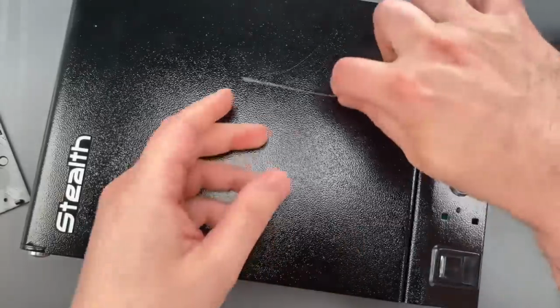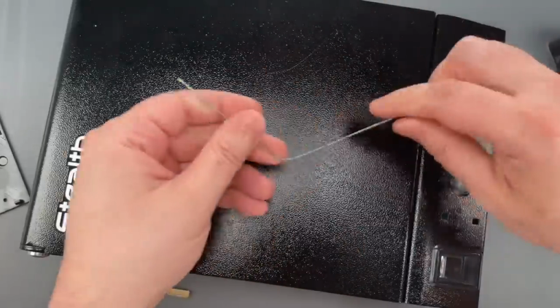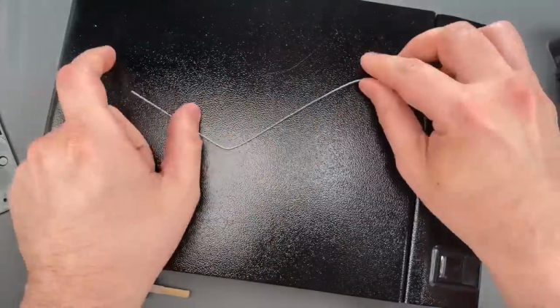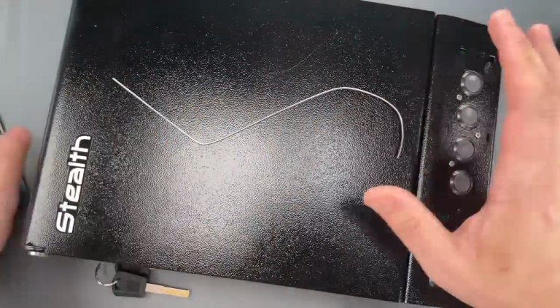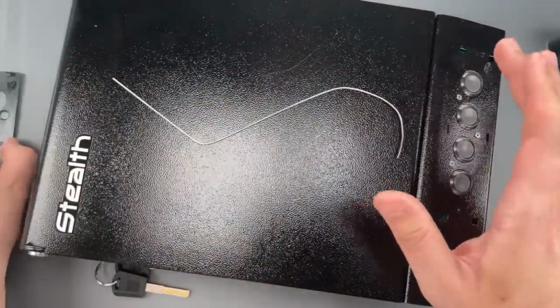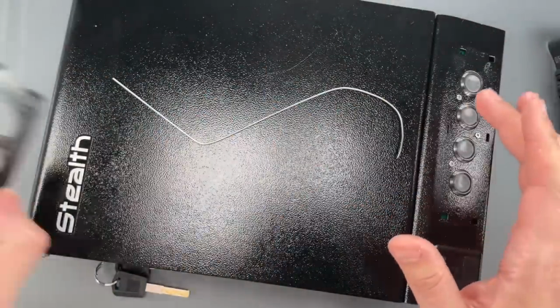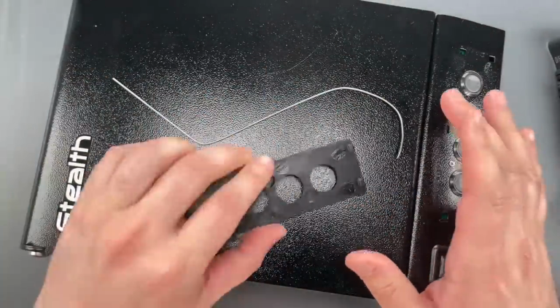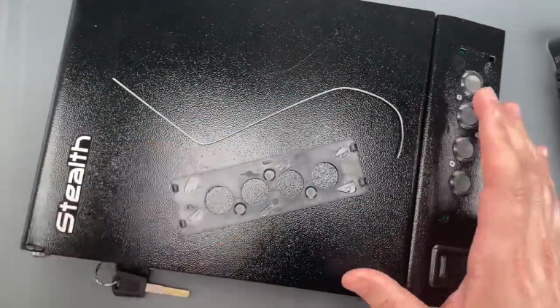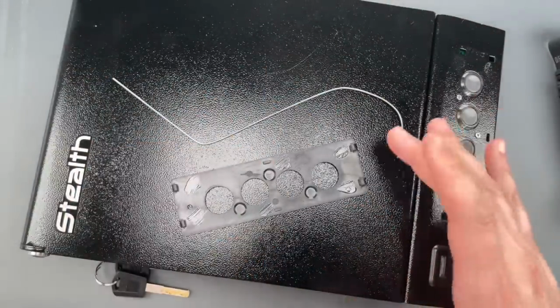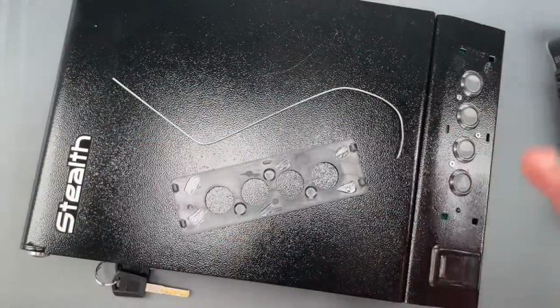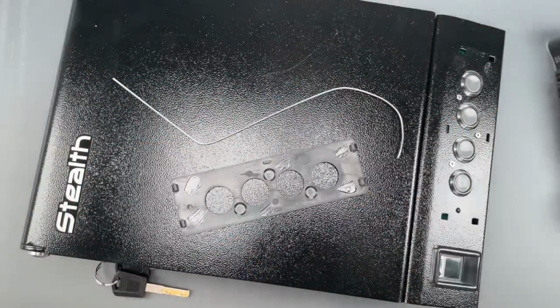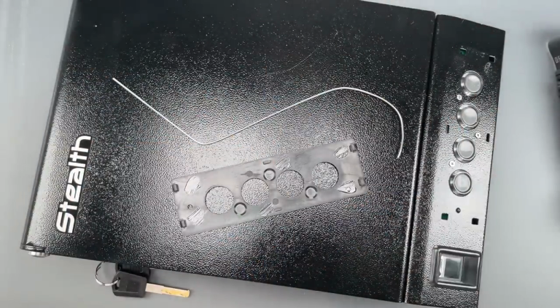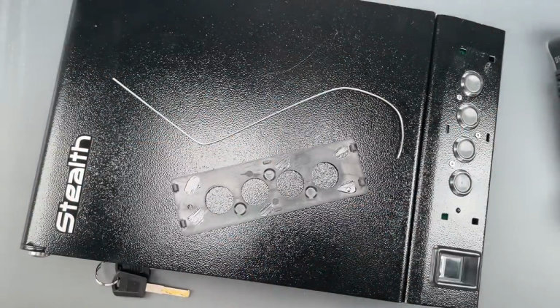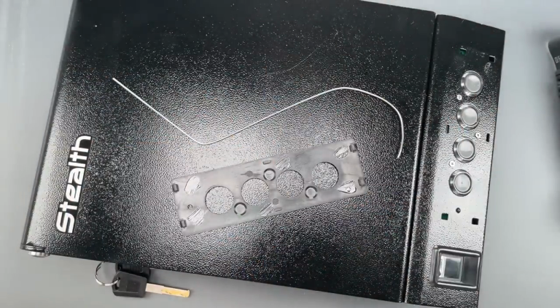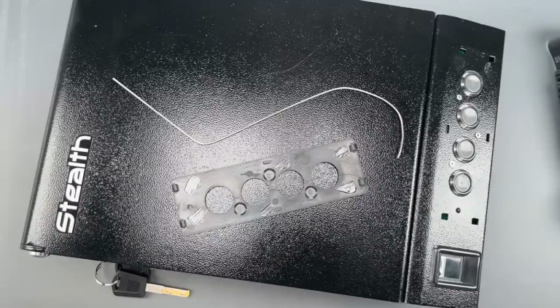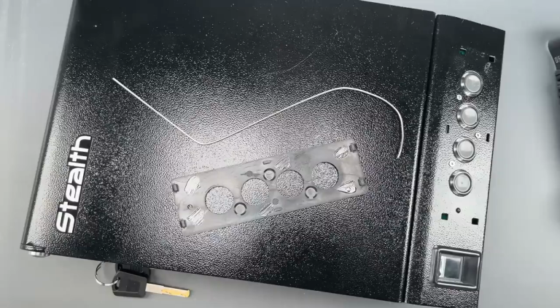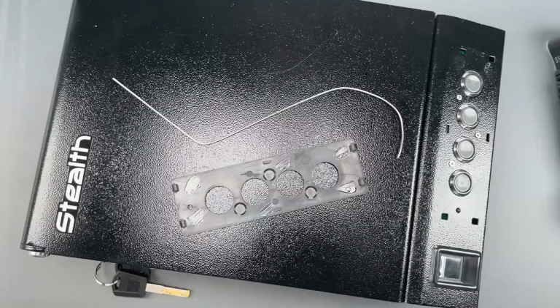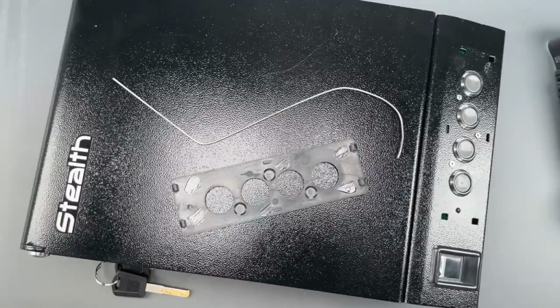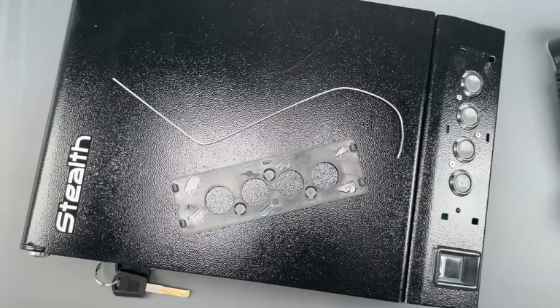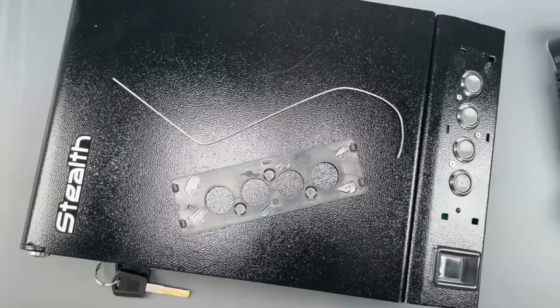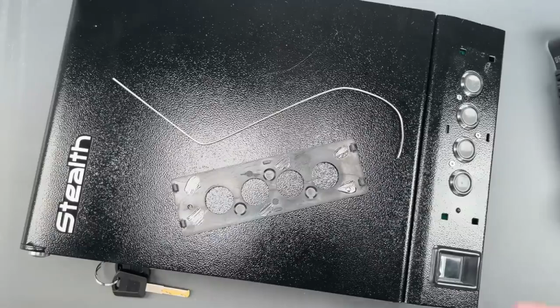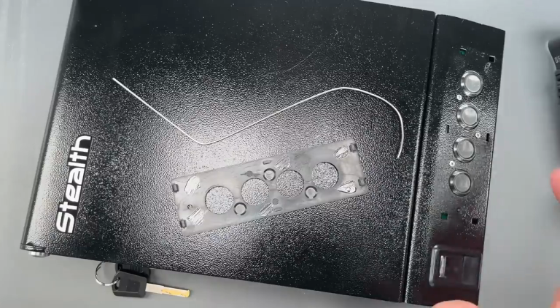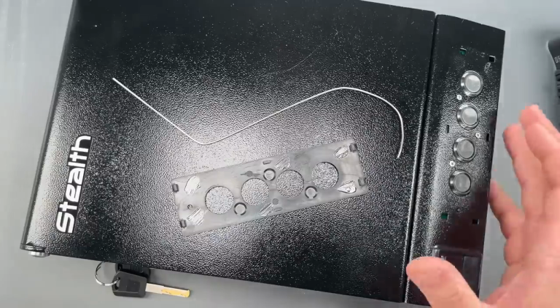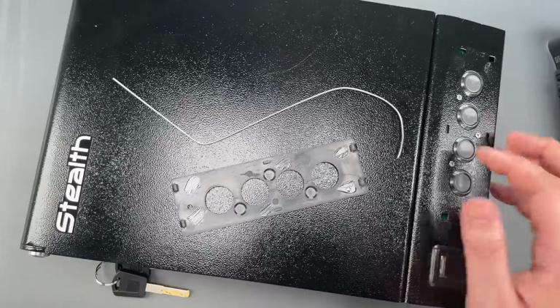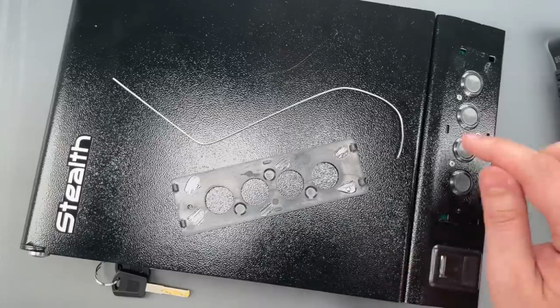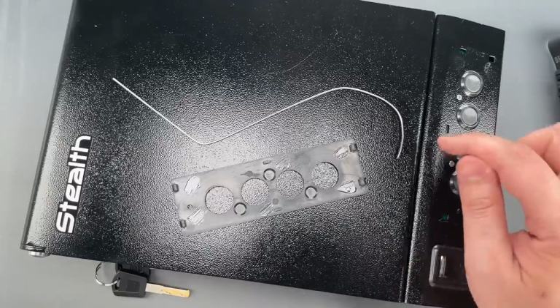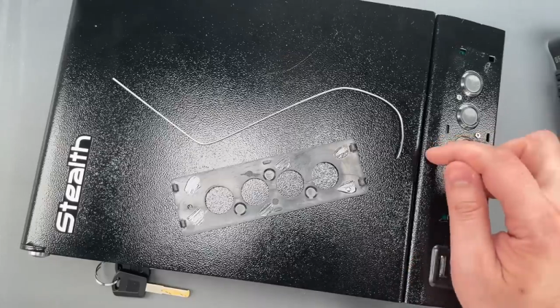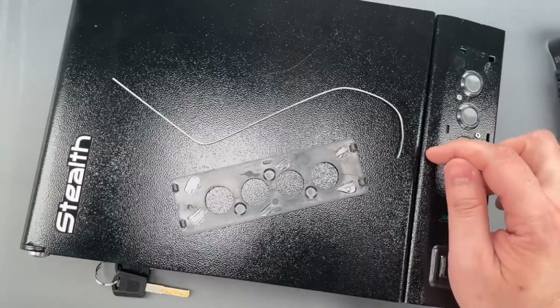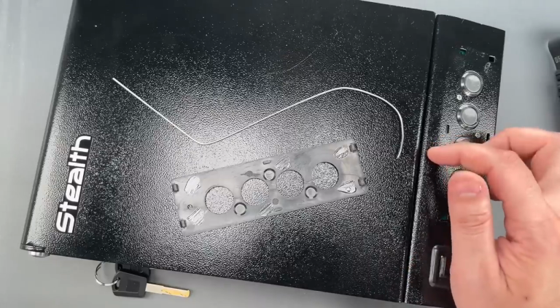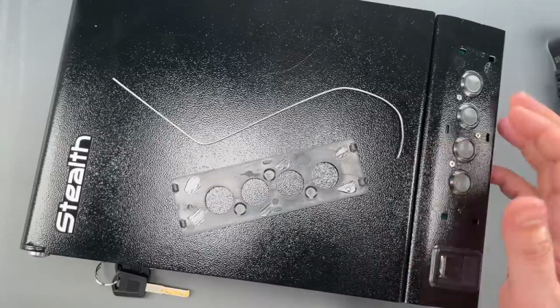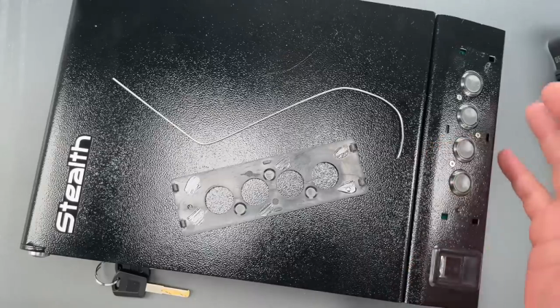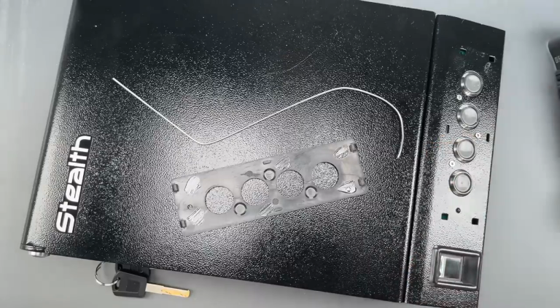Okay folks, while this may seem like an odd or unusual attack, I think it is in the wheelhouse of a curious adolescent. And given how easy it would be to shield that mechanism, it really should never happen.